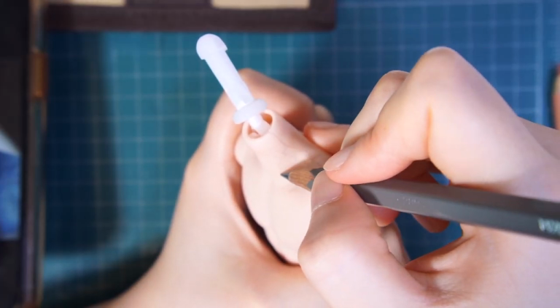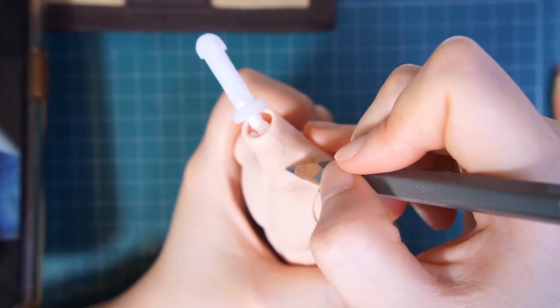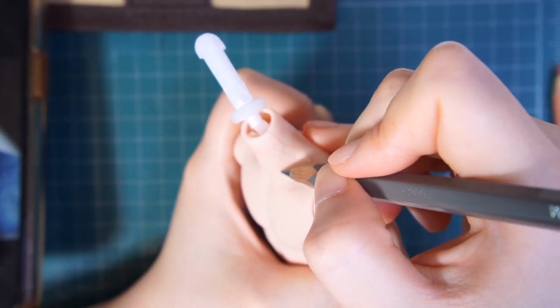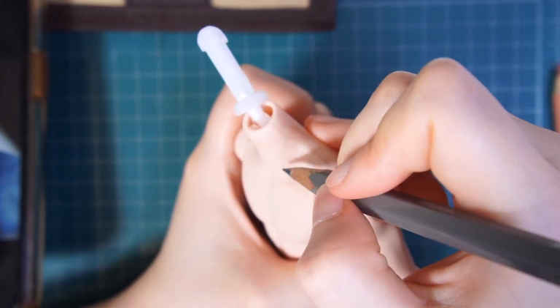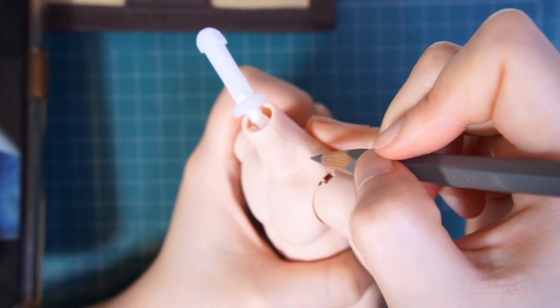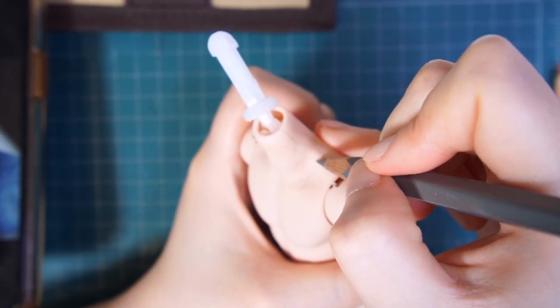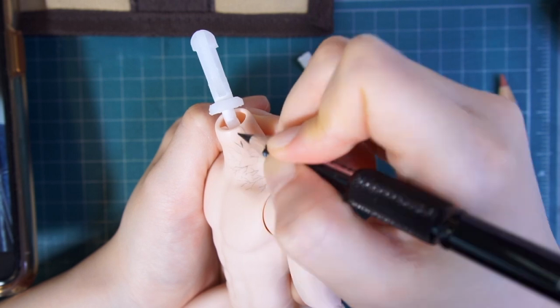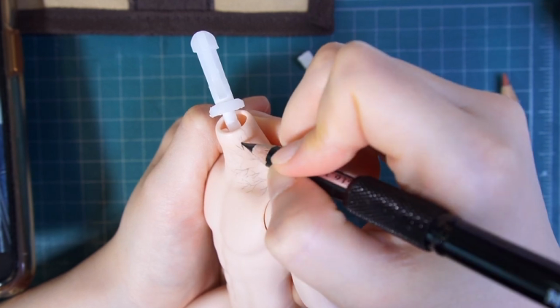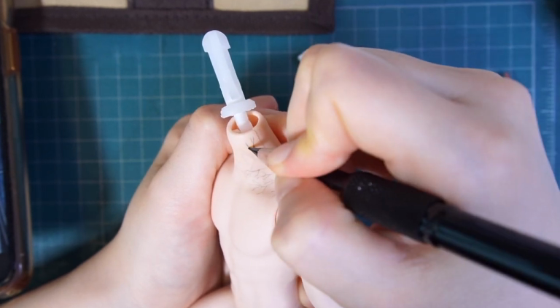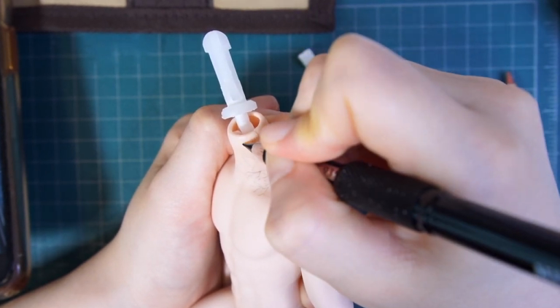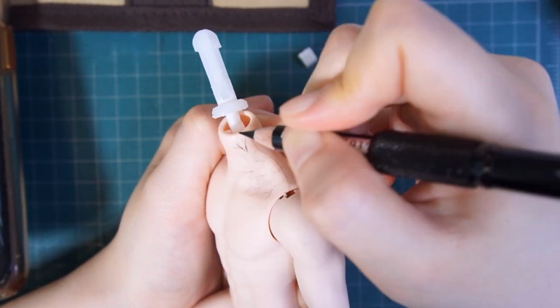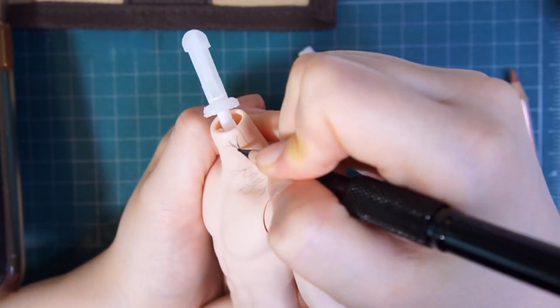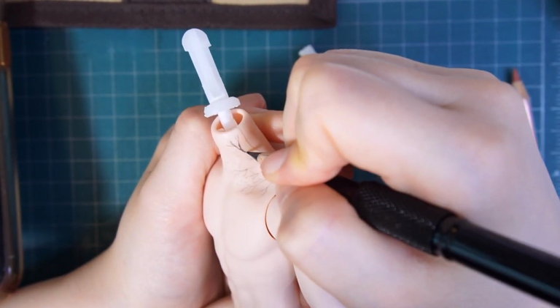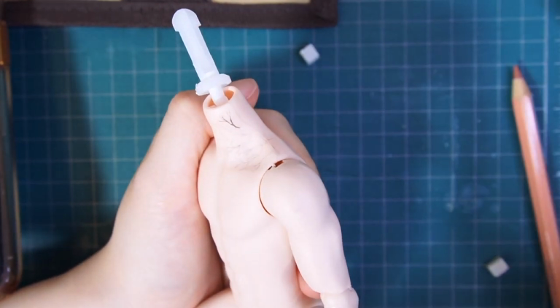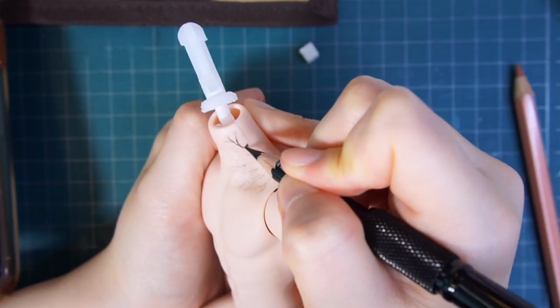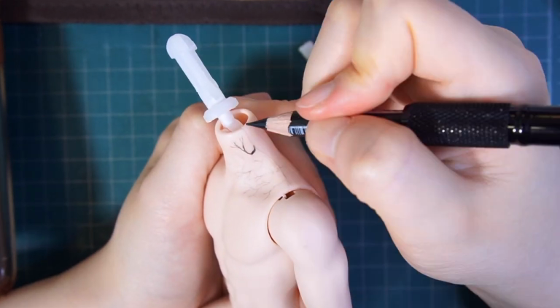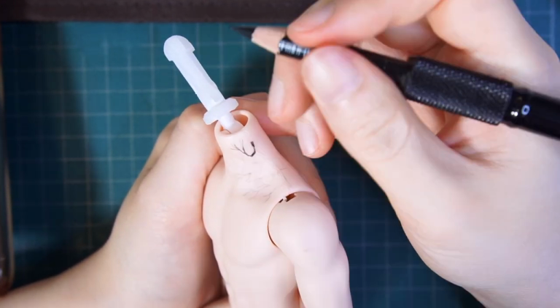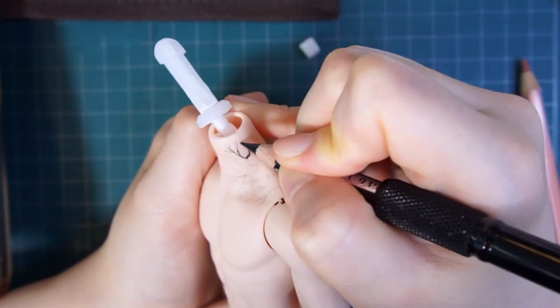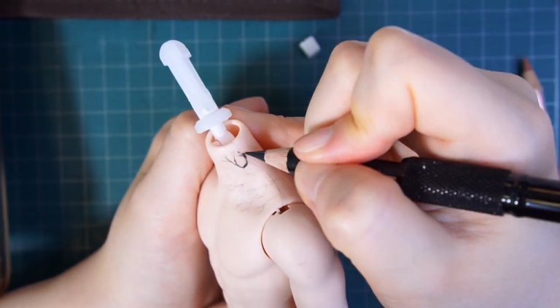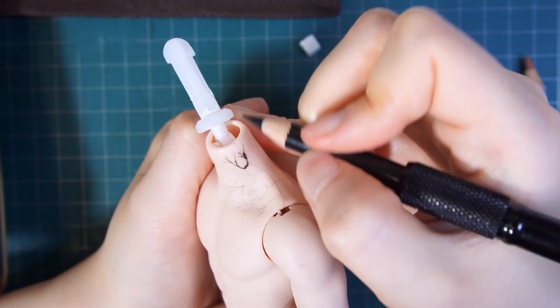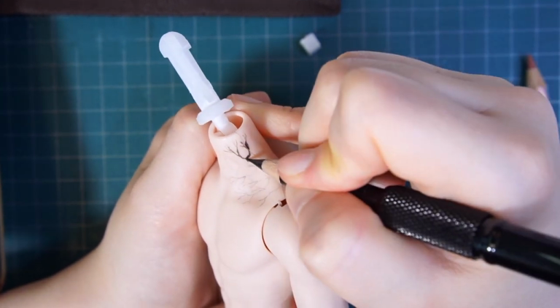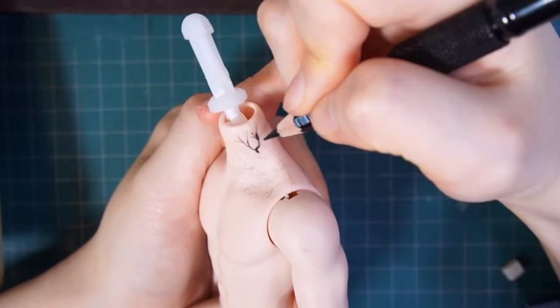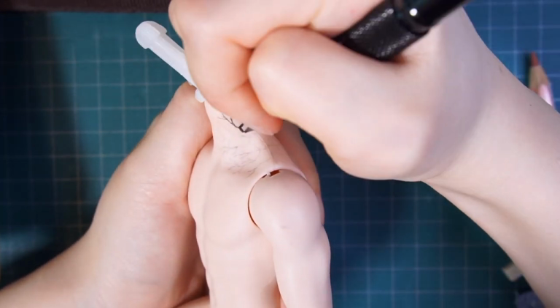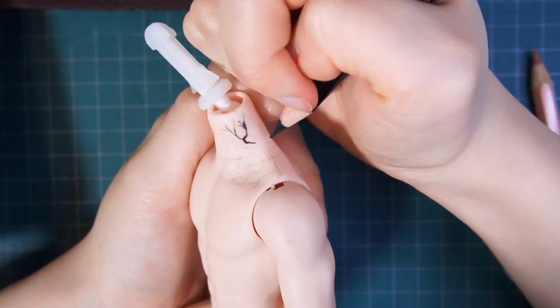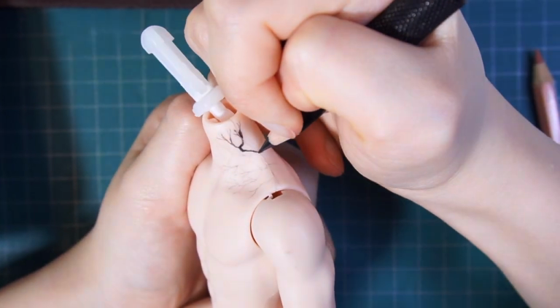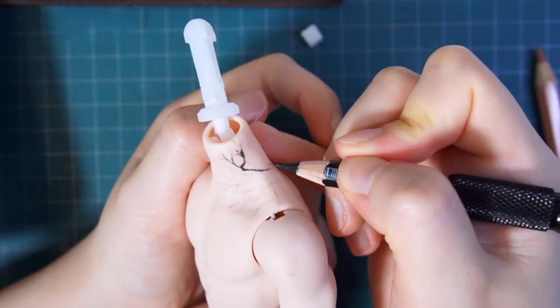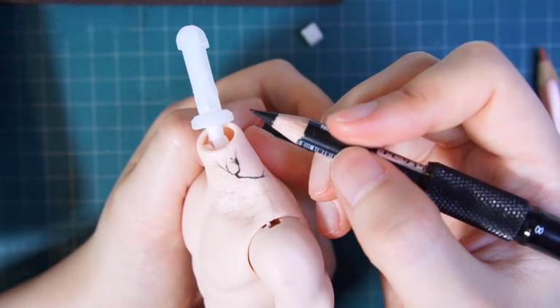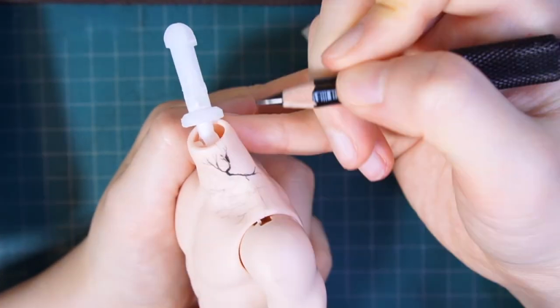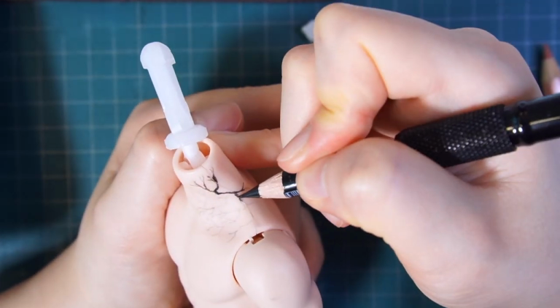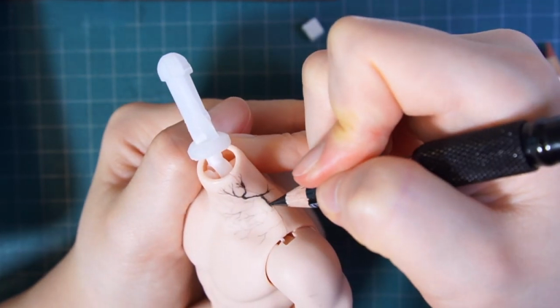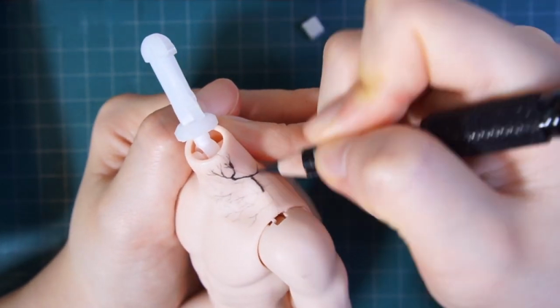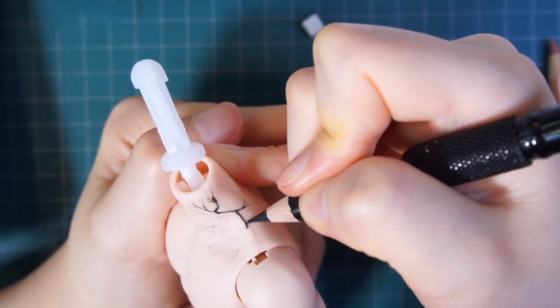Let's move on to the neck tattoo. Sketch the twigs with a grey pencil. Spray clear sealant and define the lines using a black pencil. In reality it wasn't a tattoo but henna. But anyway, my Taehyung doll will have a clear and semi-permanent tattoo.